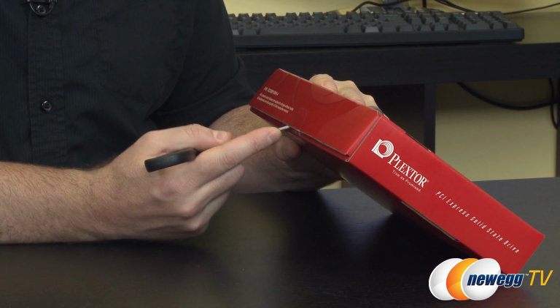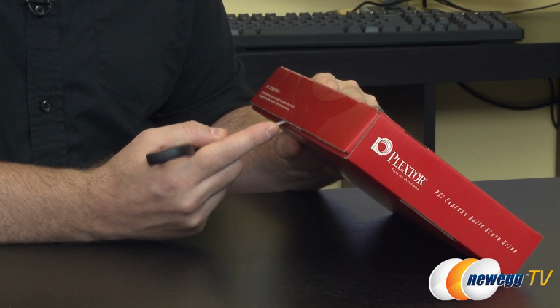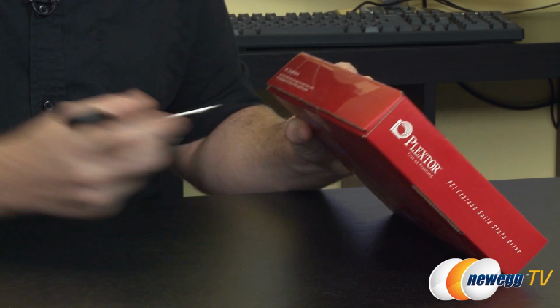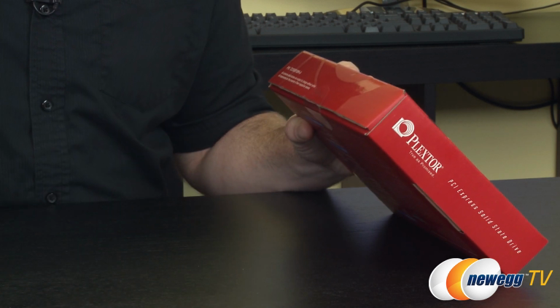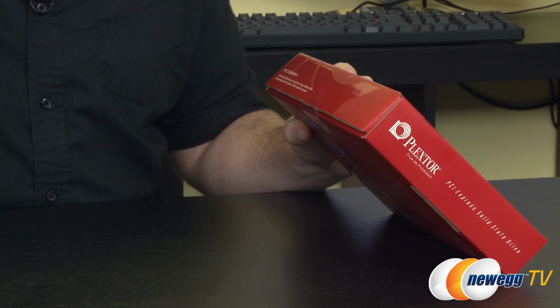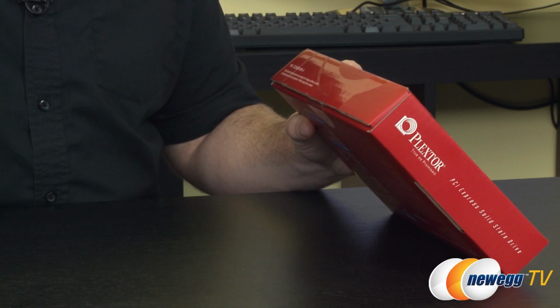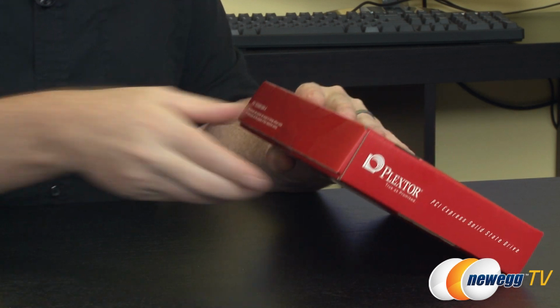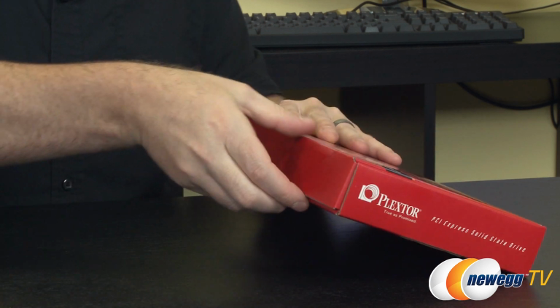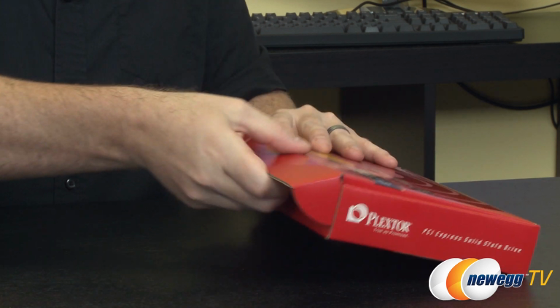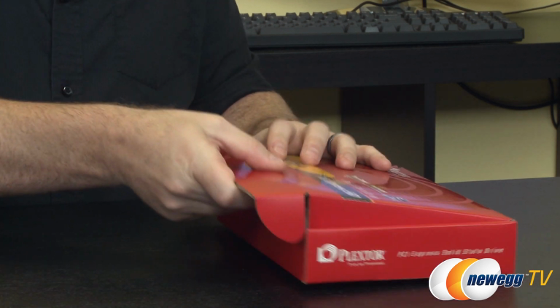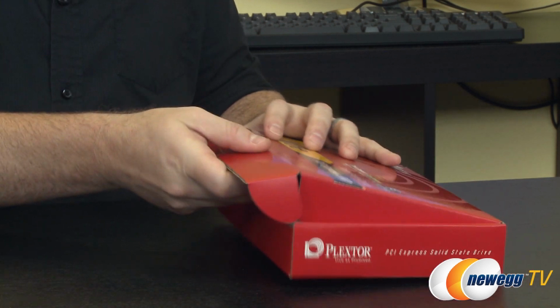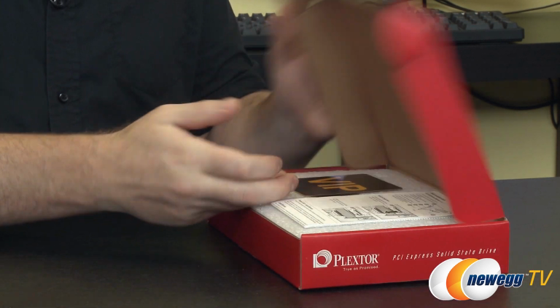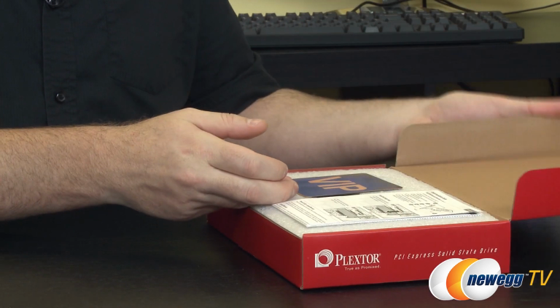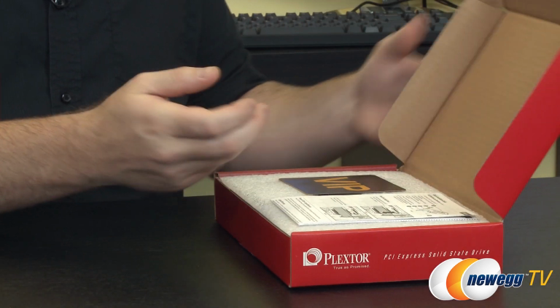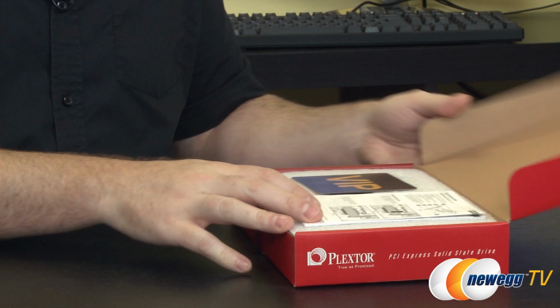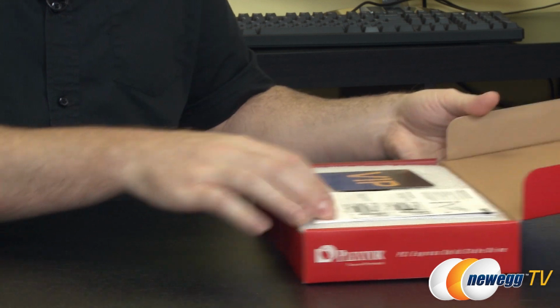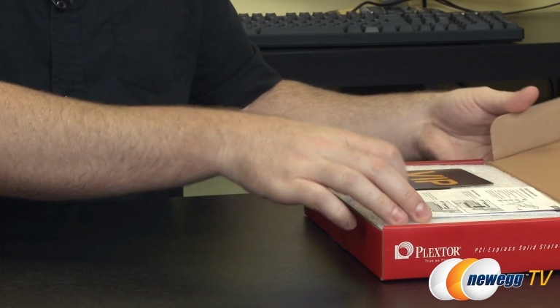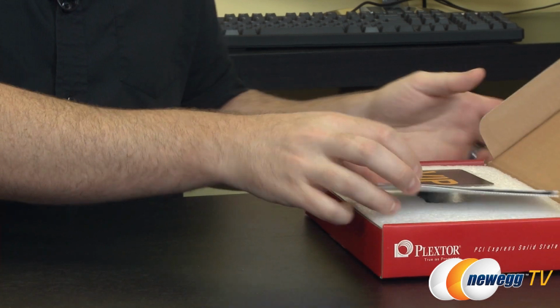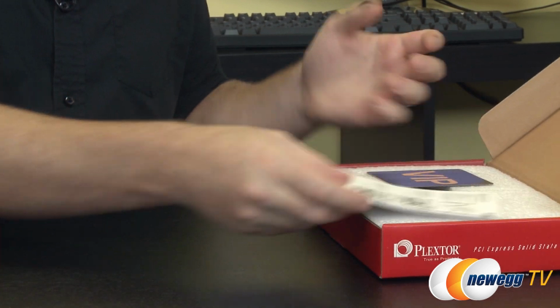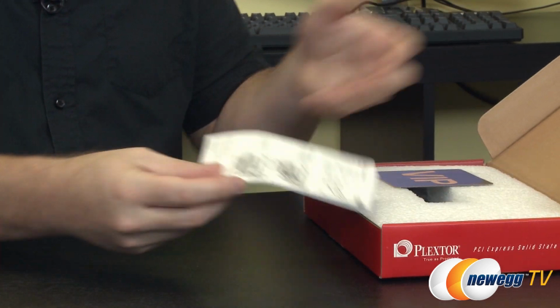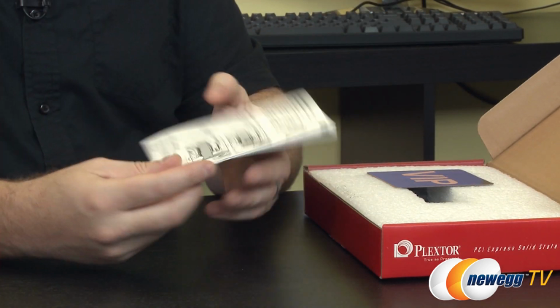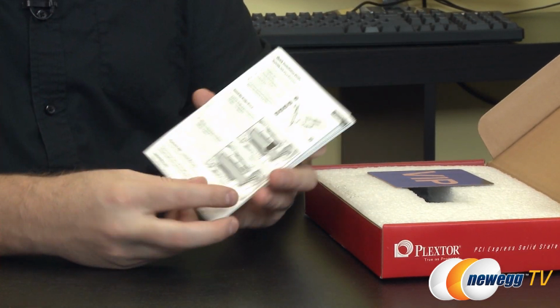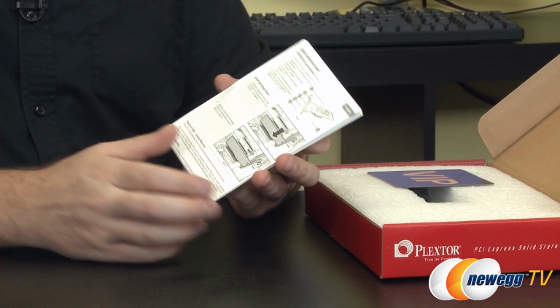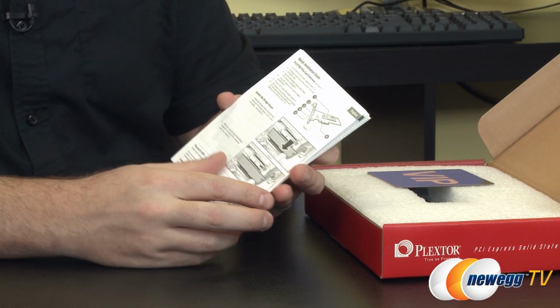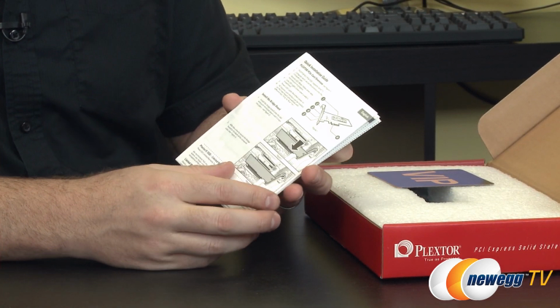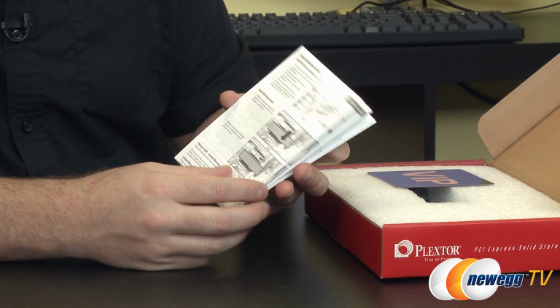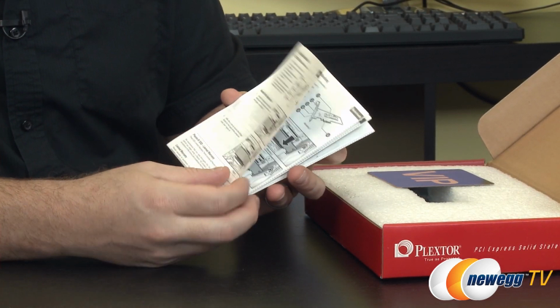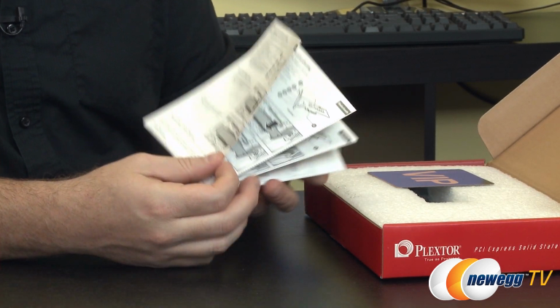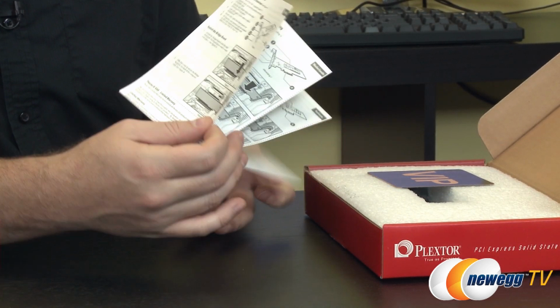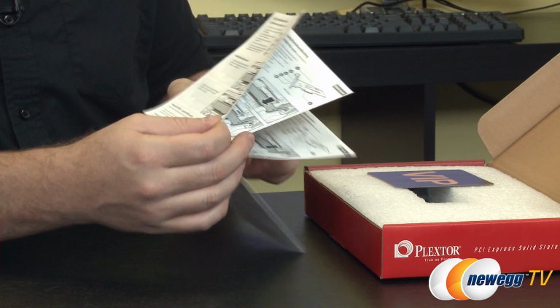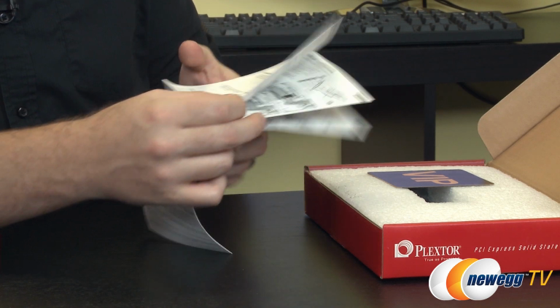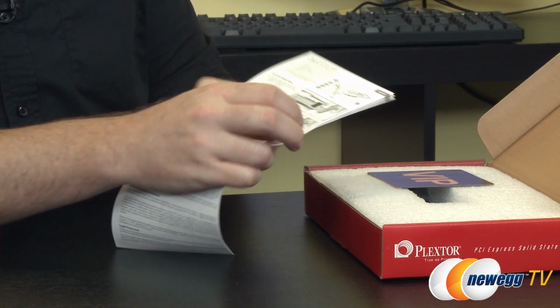The reason PlexStor has gone with a different interface for this drive is that it is M.2. It used to be called NGFF — Next Generation Form Factor — but they've settled on M.2, which is a bit more appropriate.